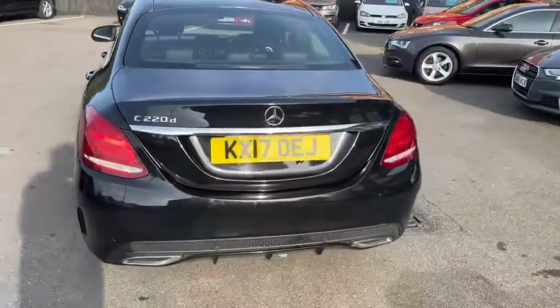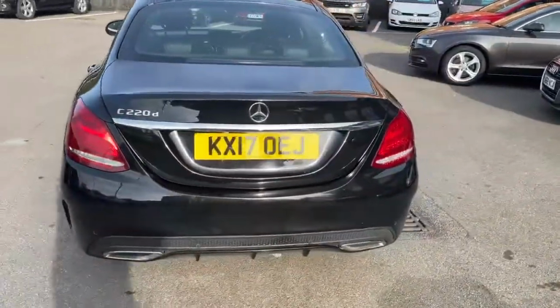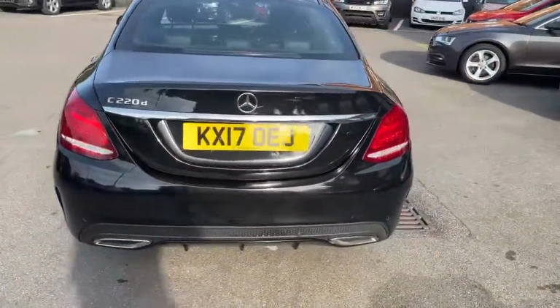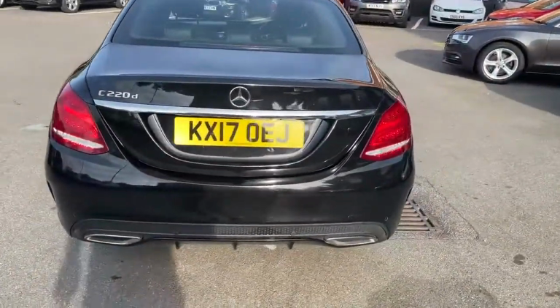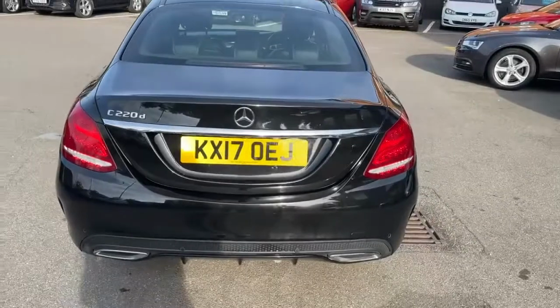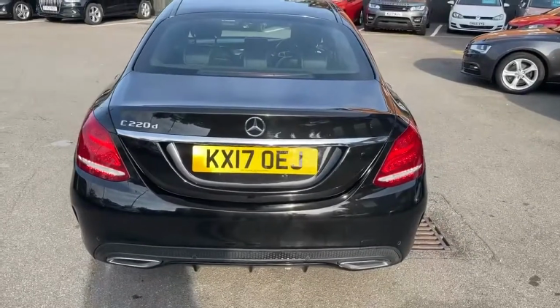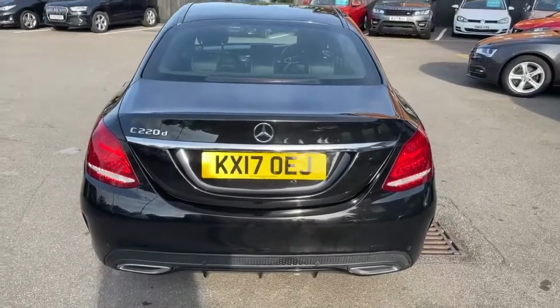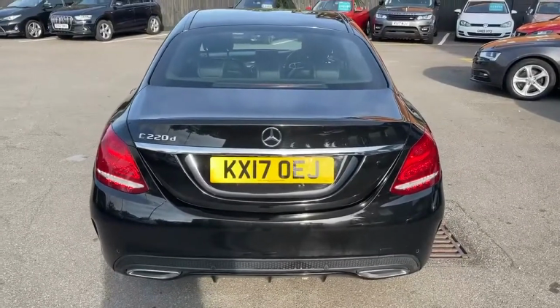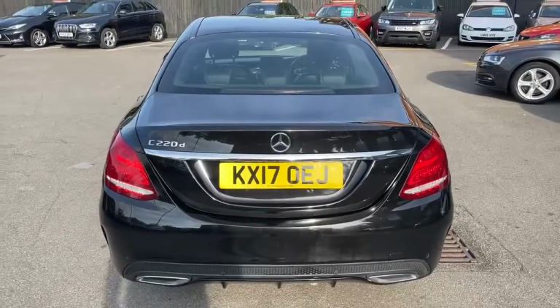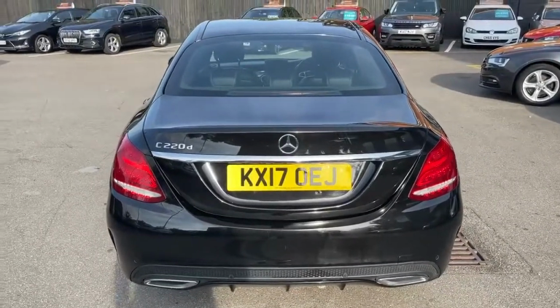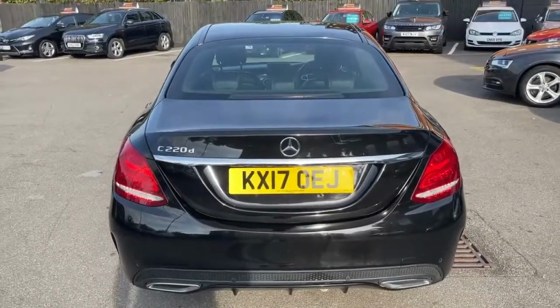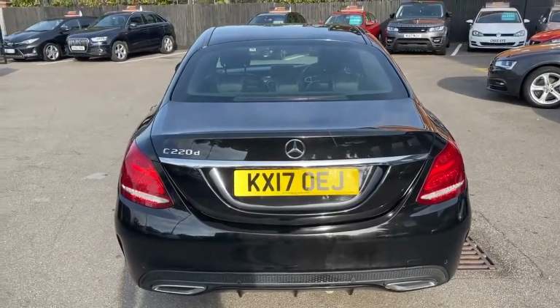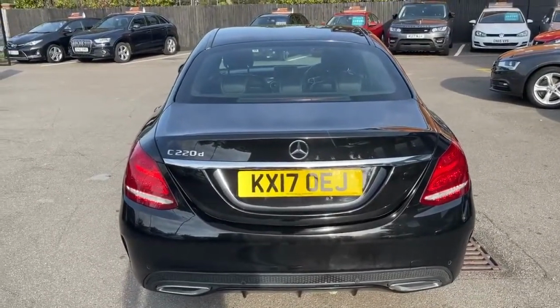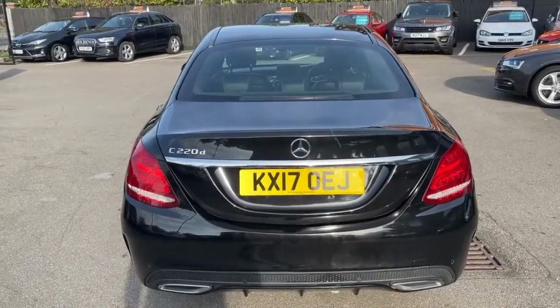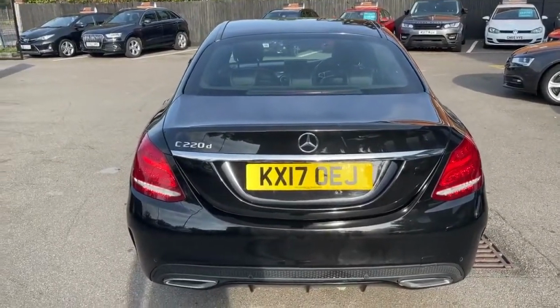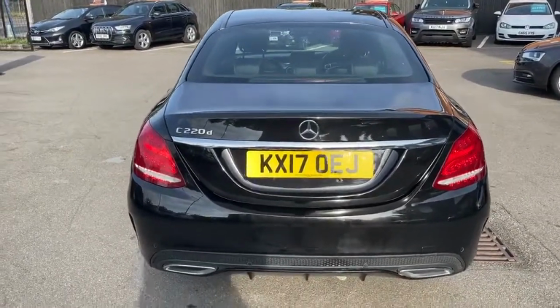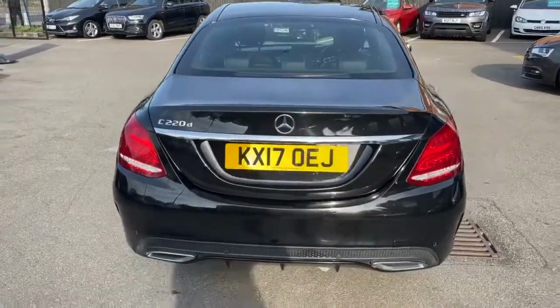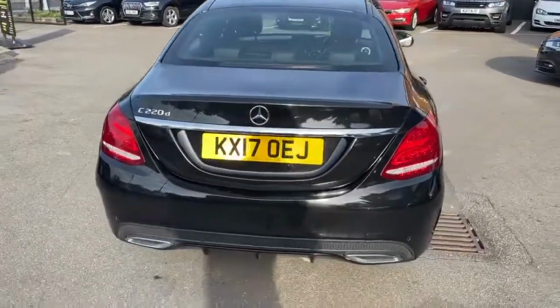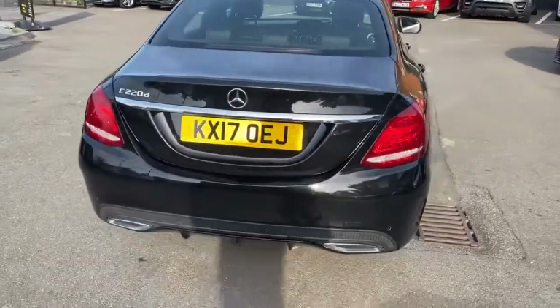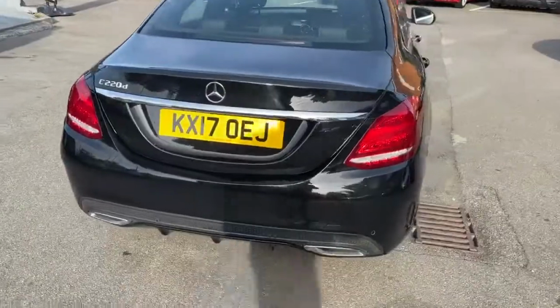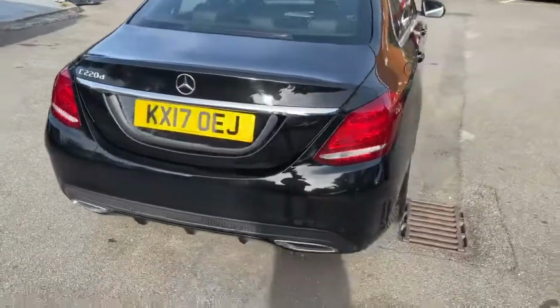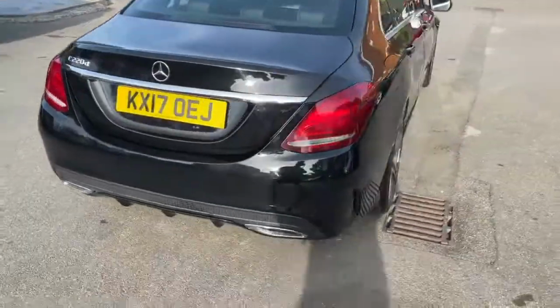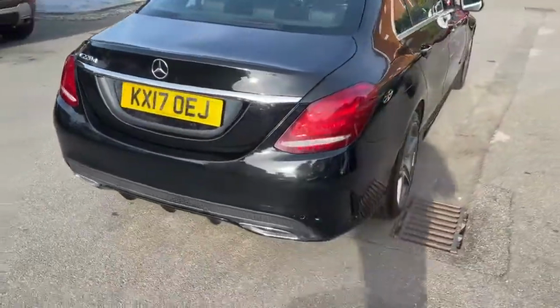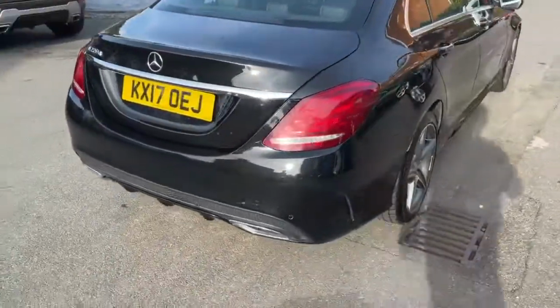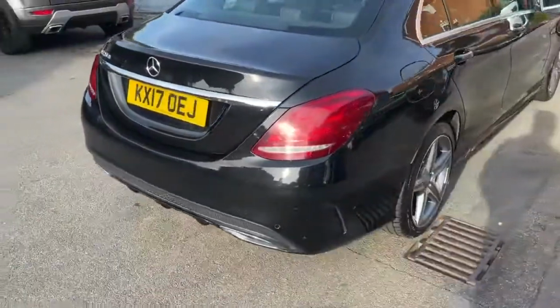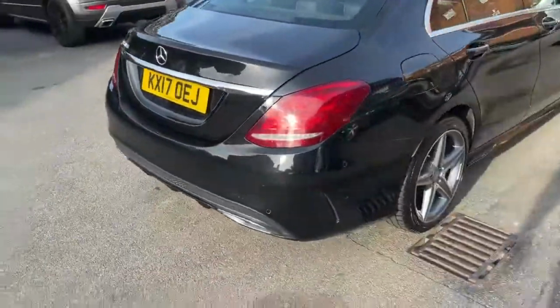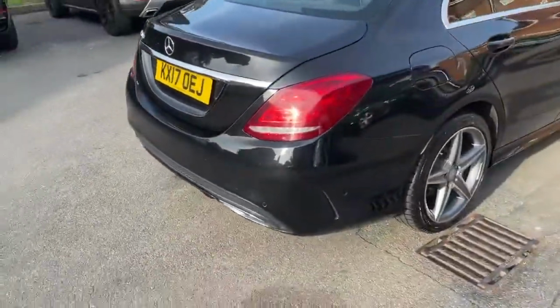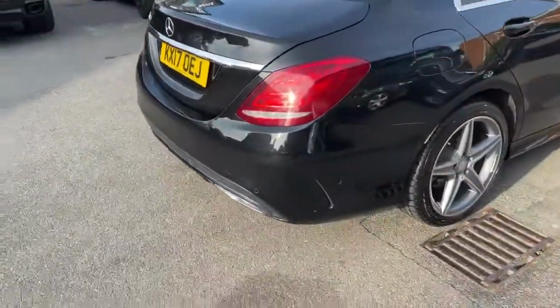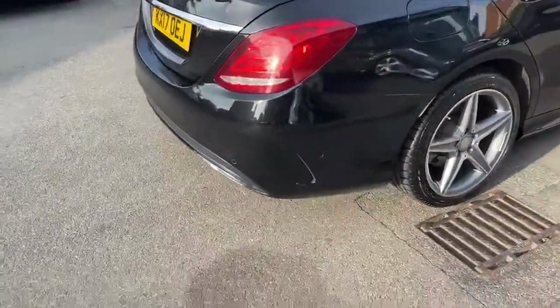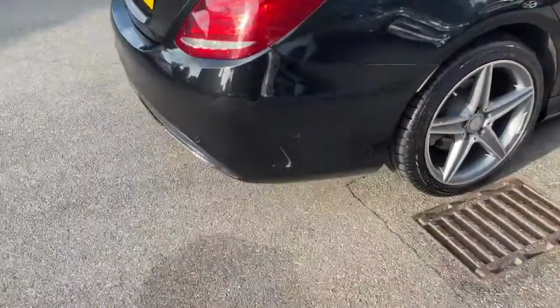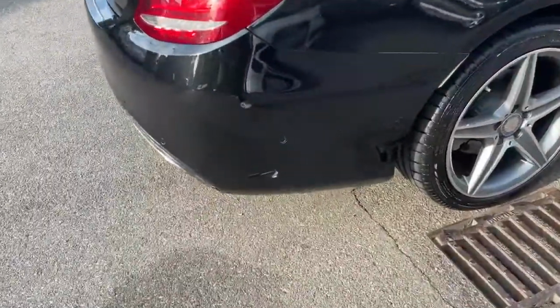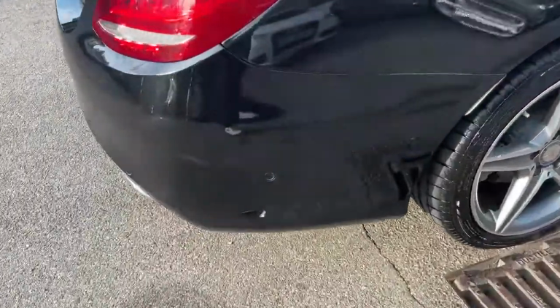This car also has rear parking sensors and a rear parking camera, which is a very good quality camera. As you can see, it's got the side assist there.